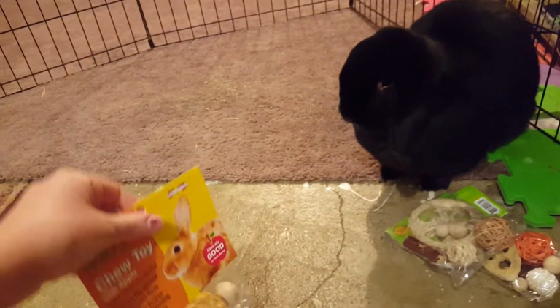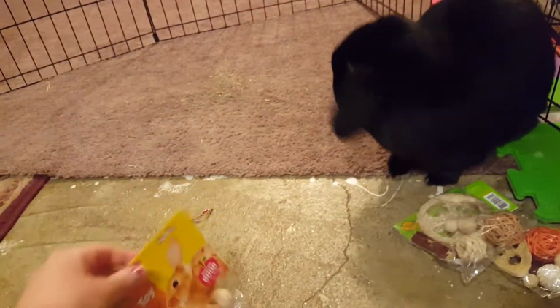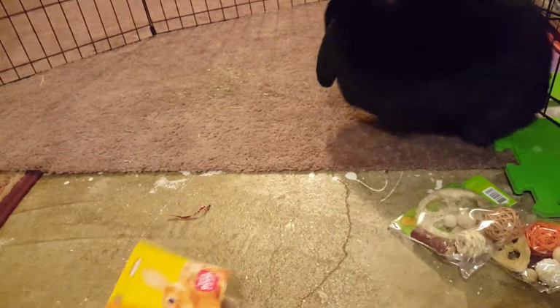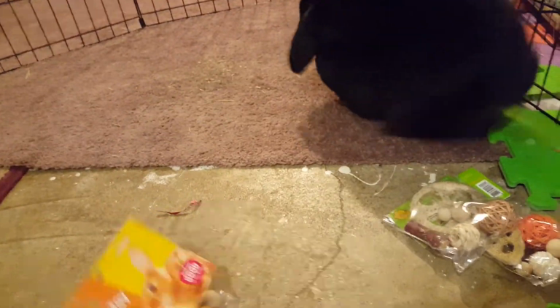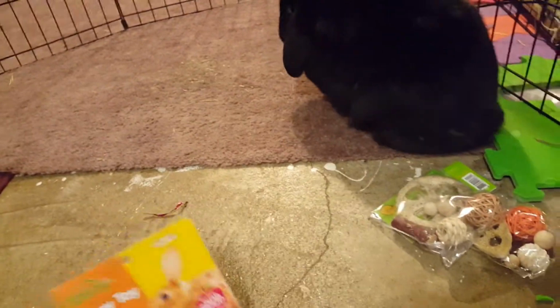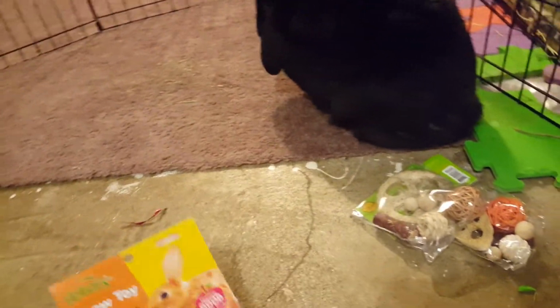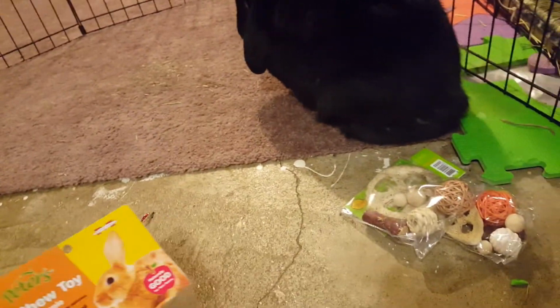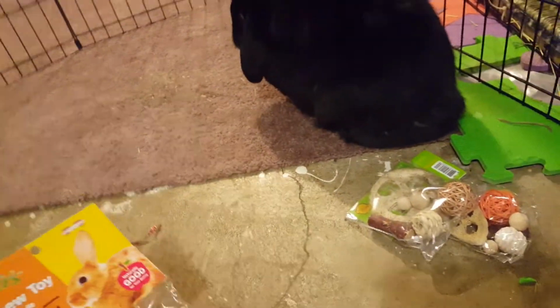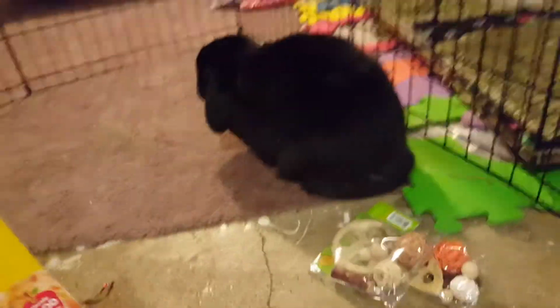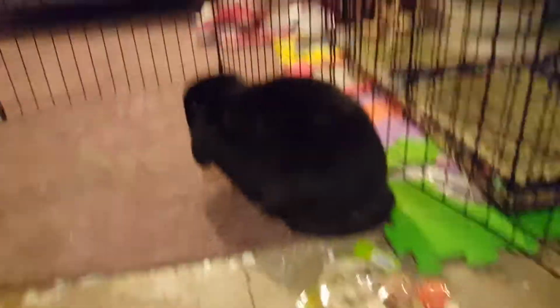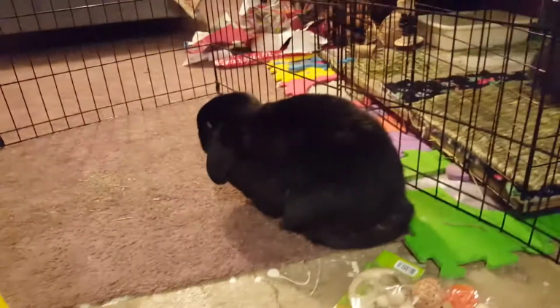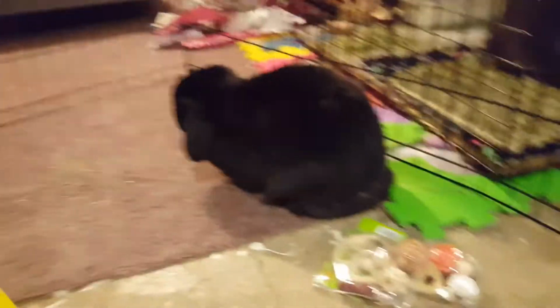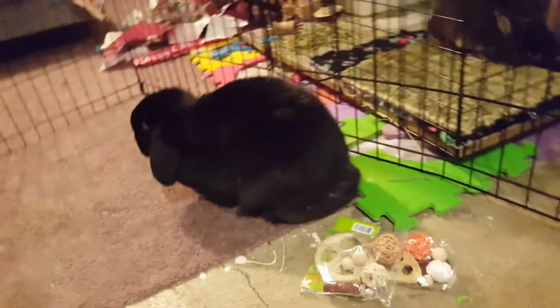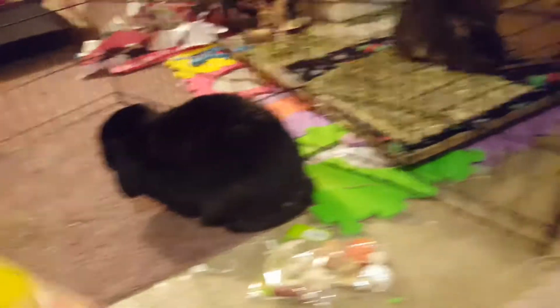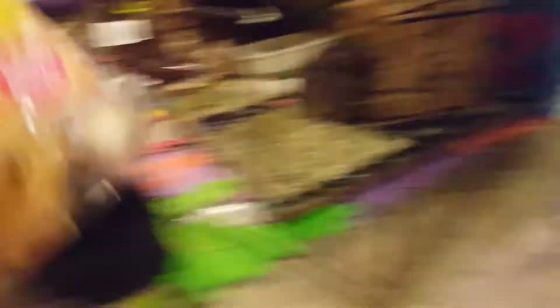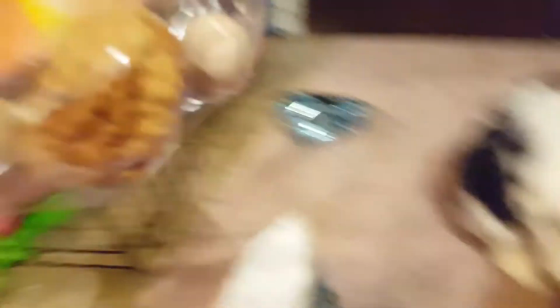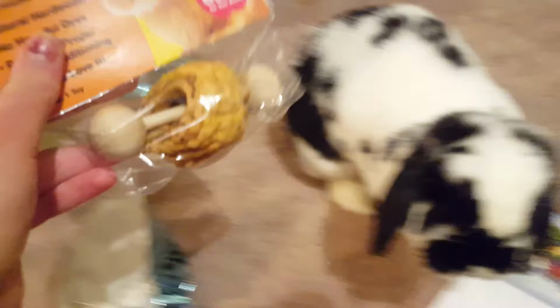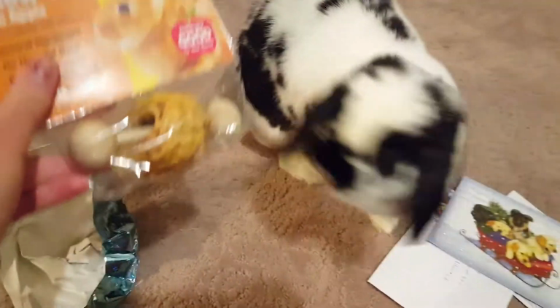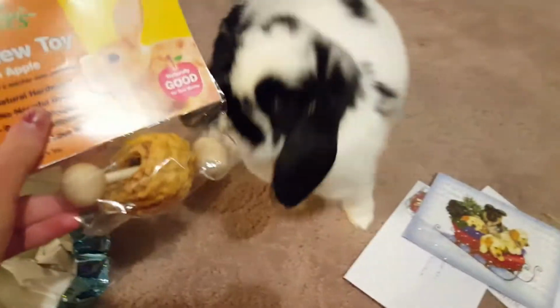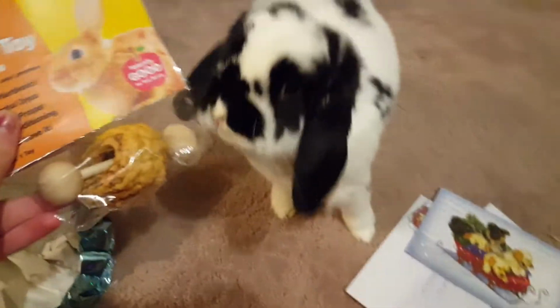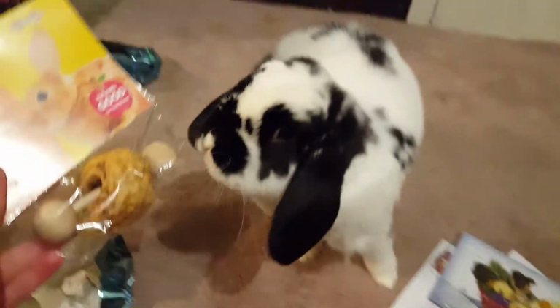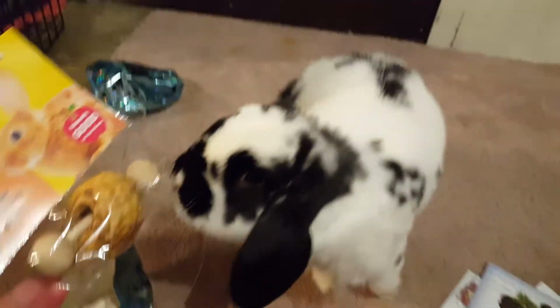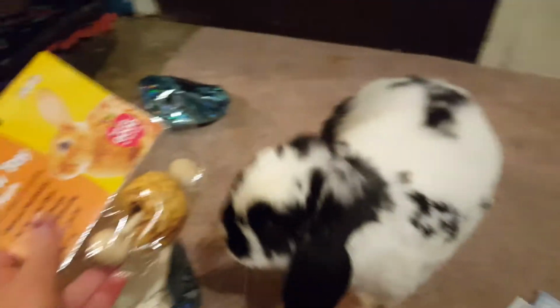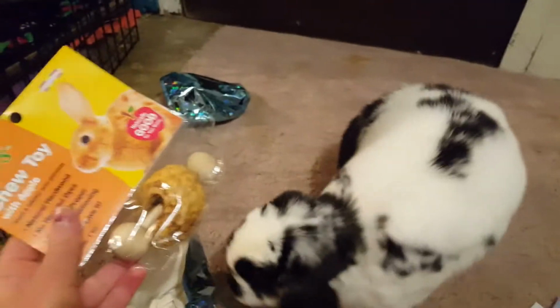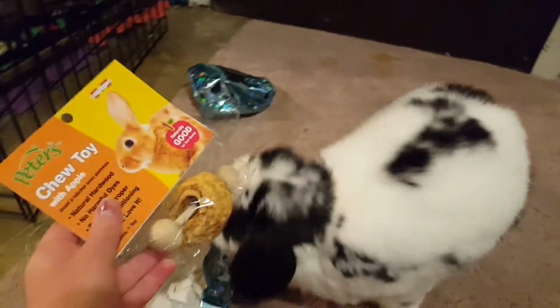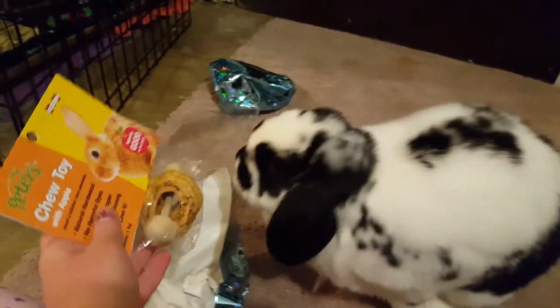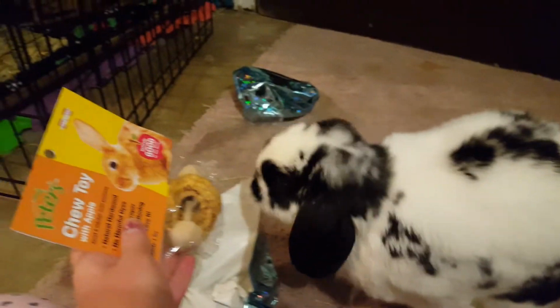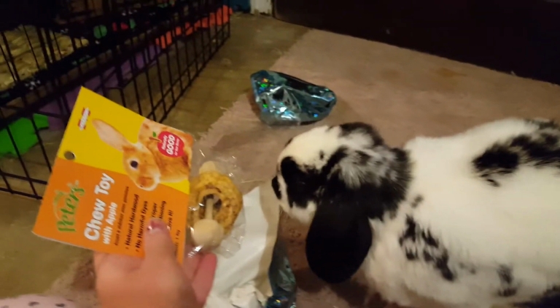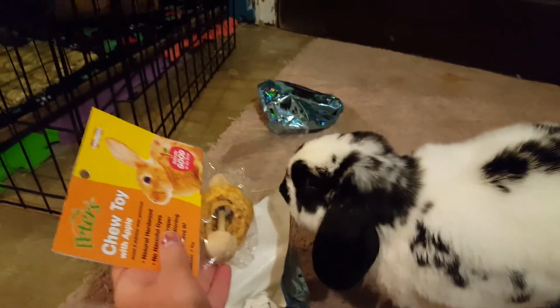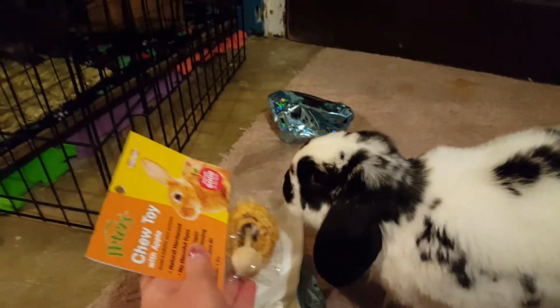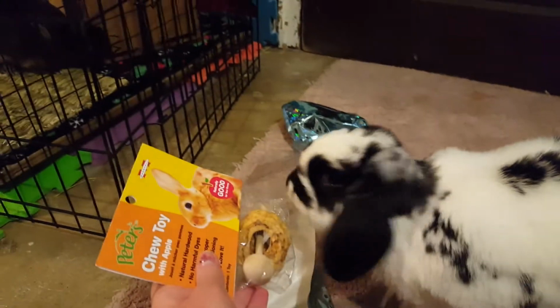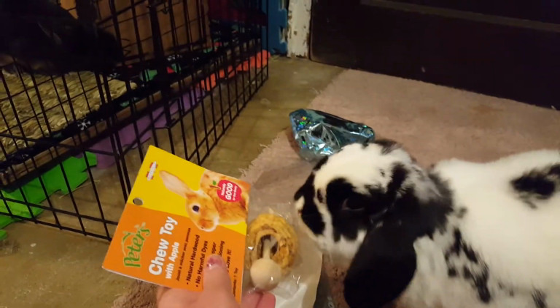Is this the Peter's apple? Lucy, look at this. Oh yes, you love these, don't you?